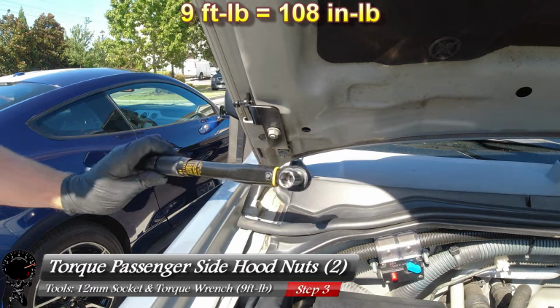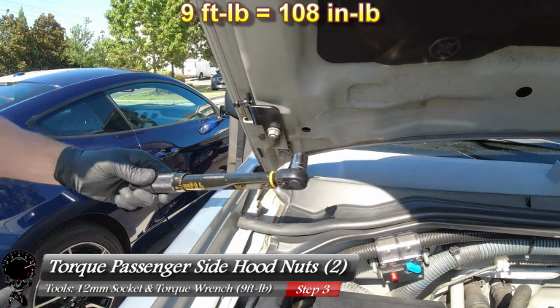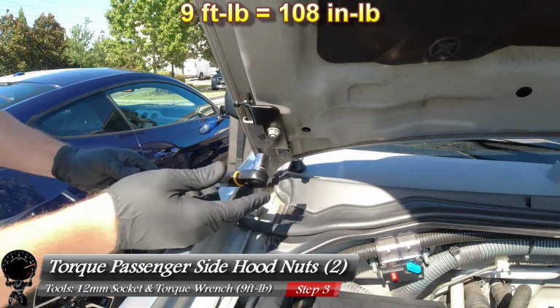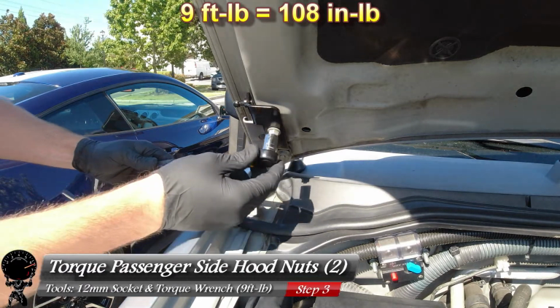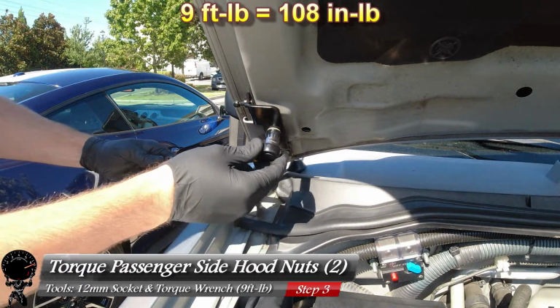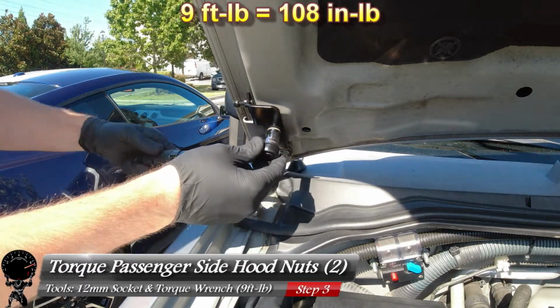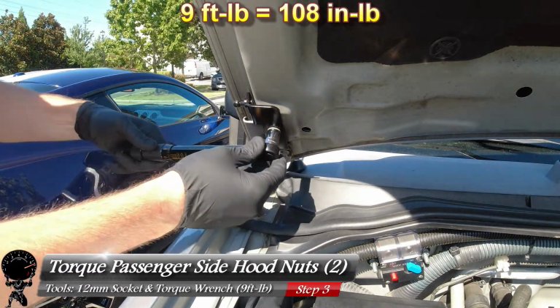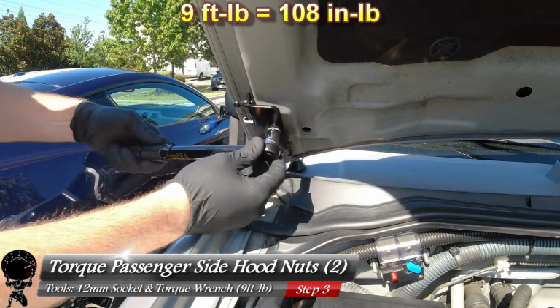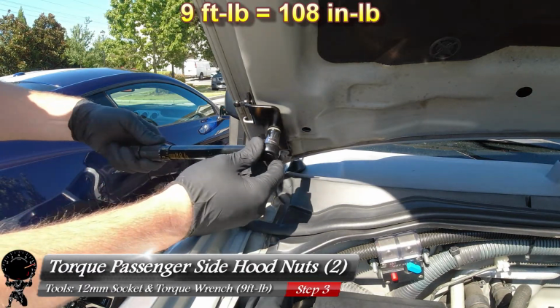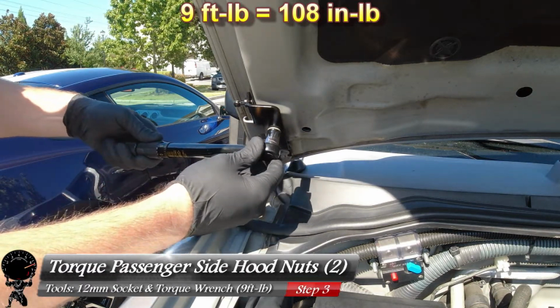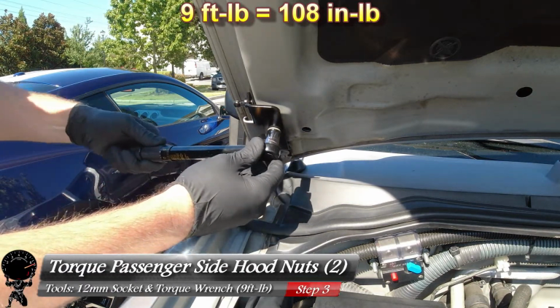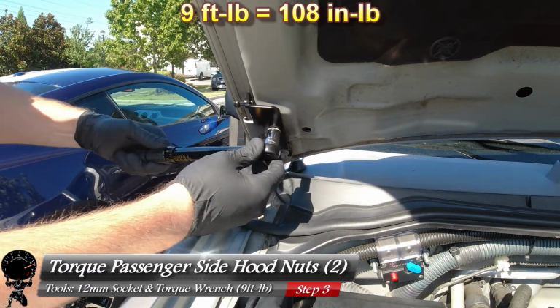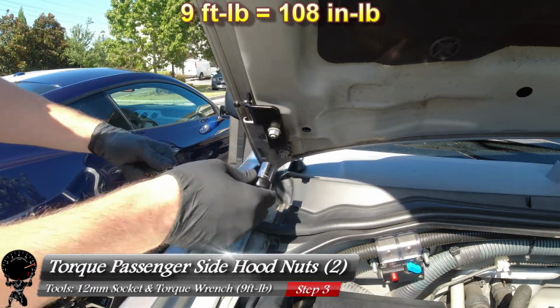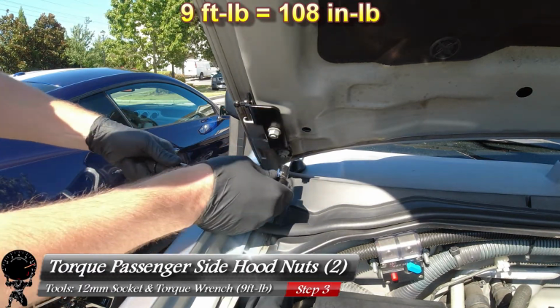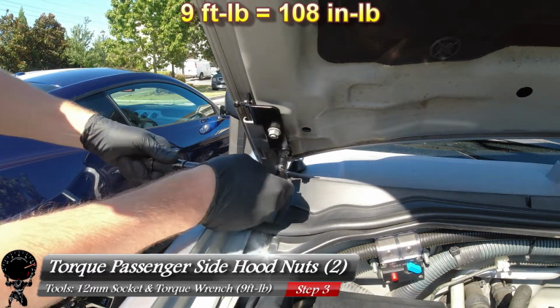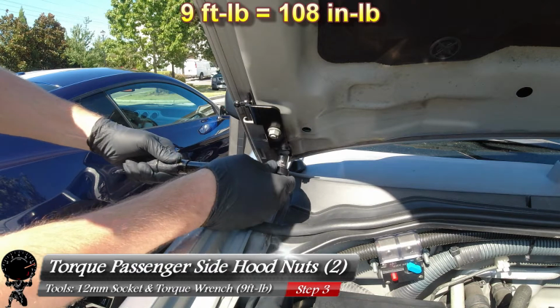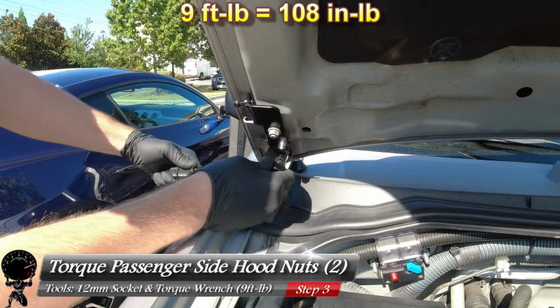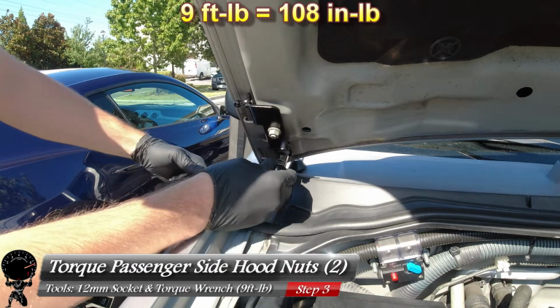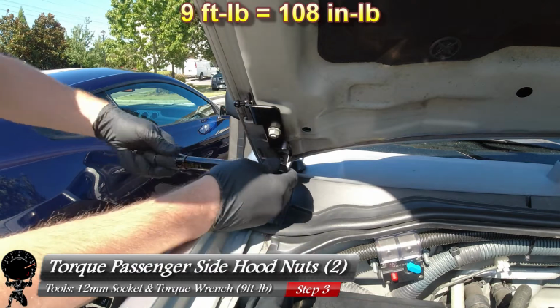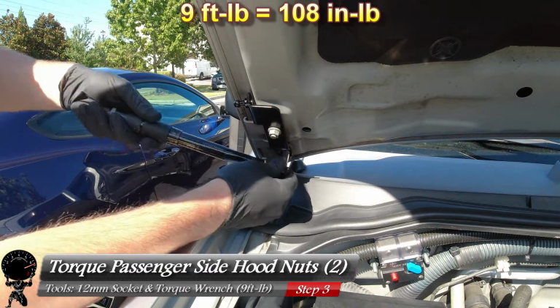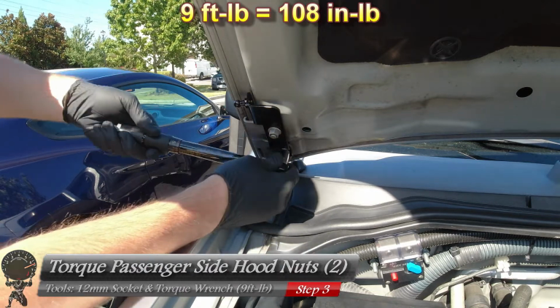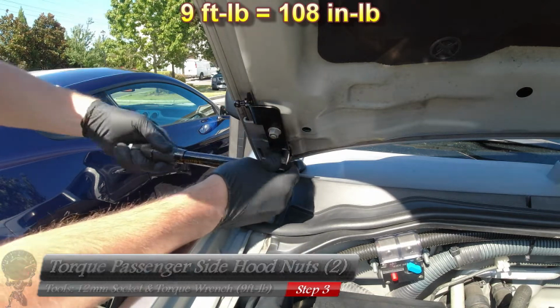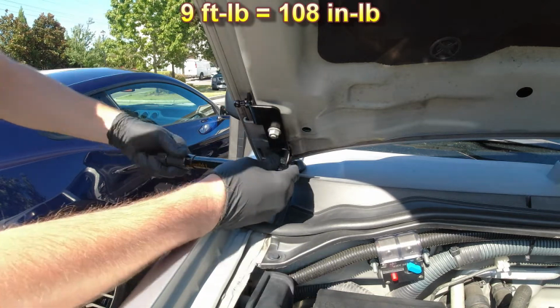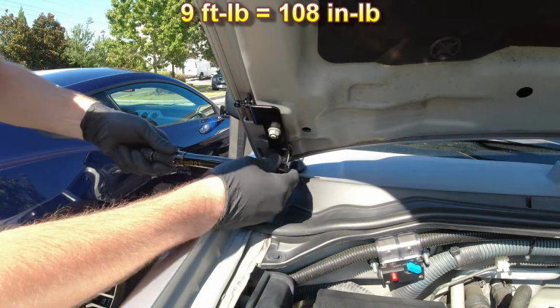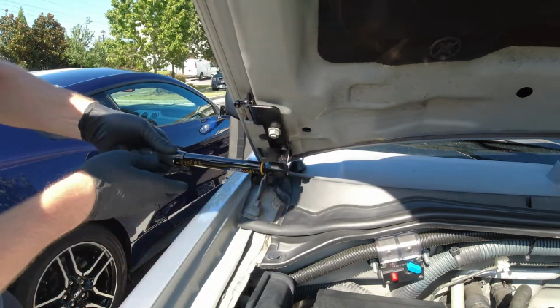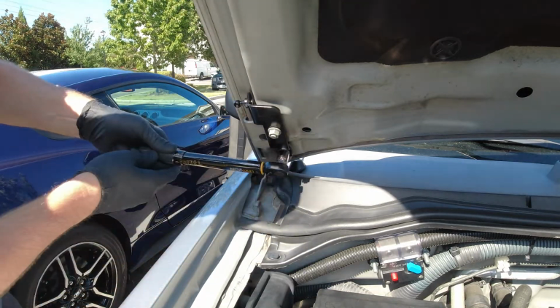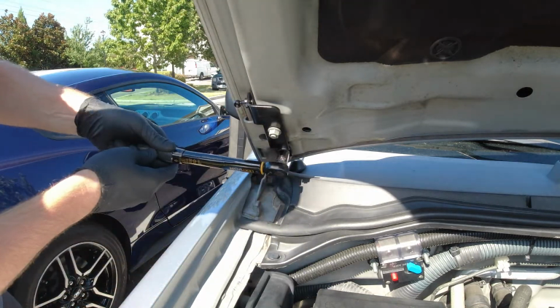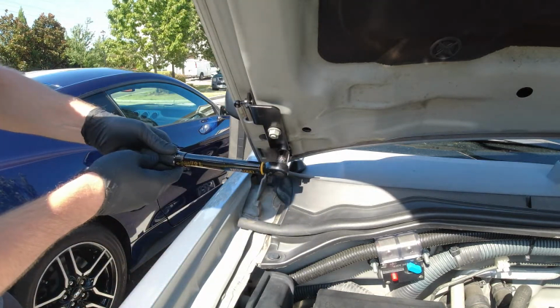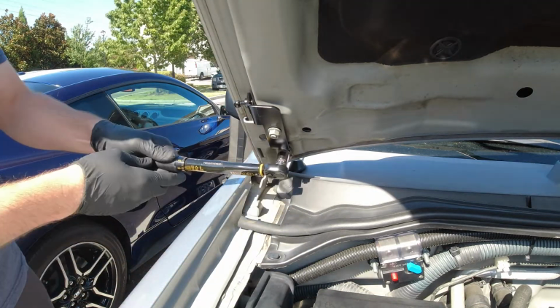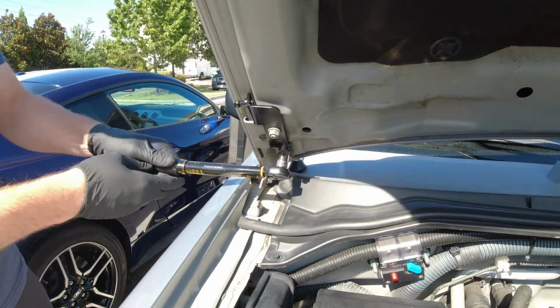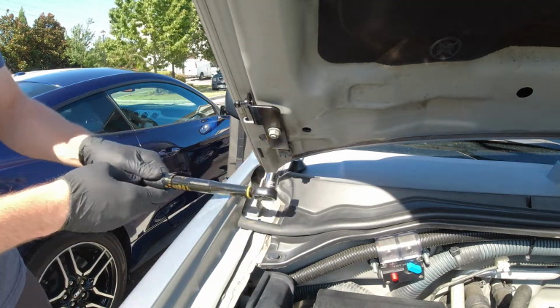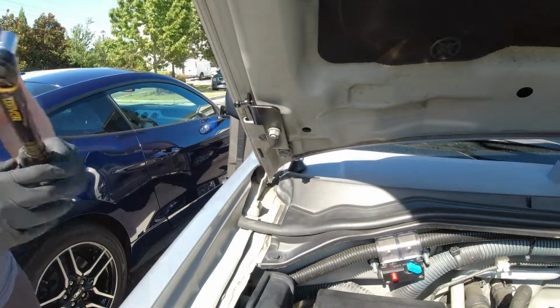Let's grab our torque wrench — we set it to nine foot pounds. There's one click. Now let's go to the bottom nut one more time. And there we go, those are torqued to spec.